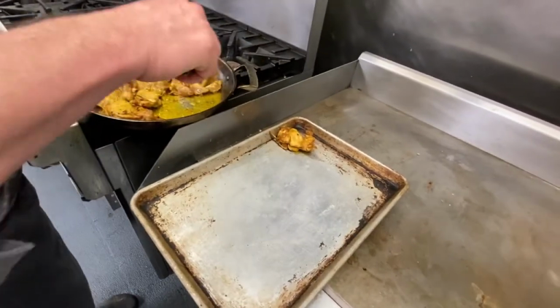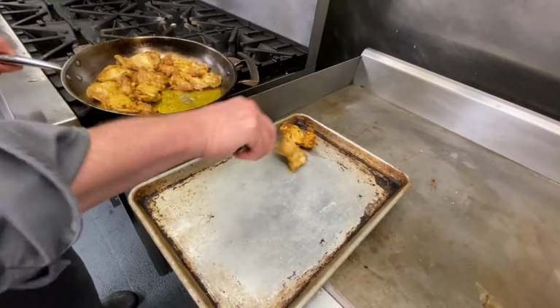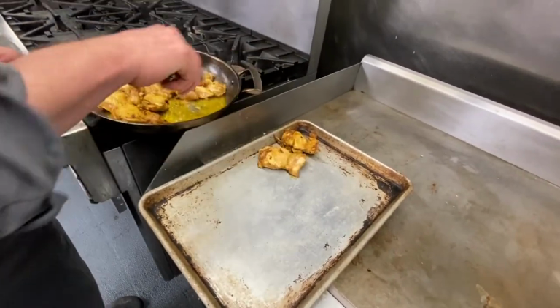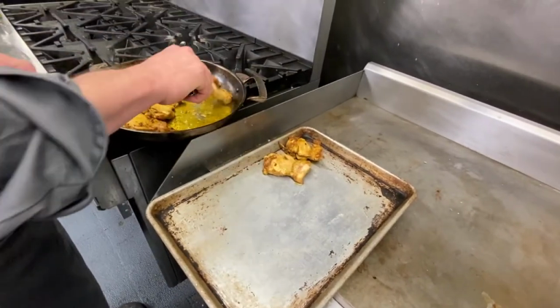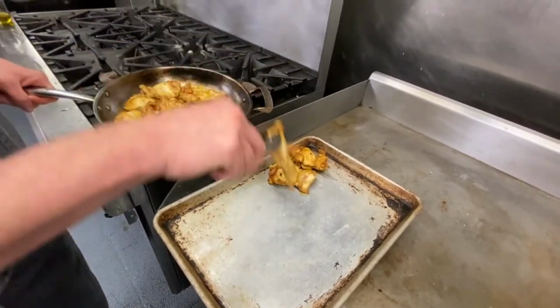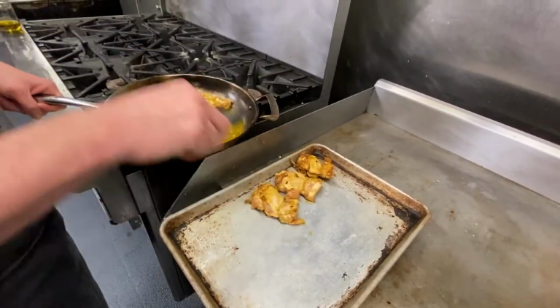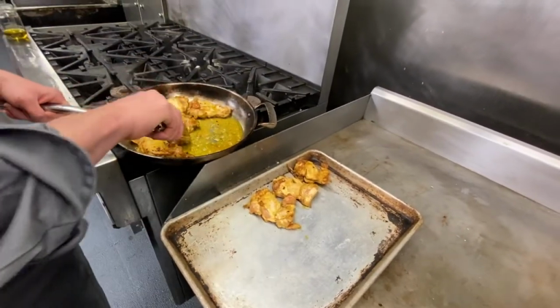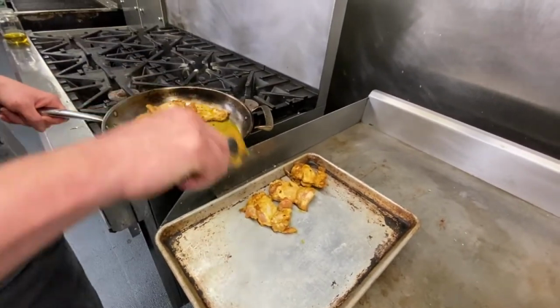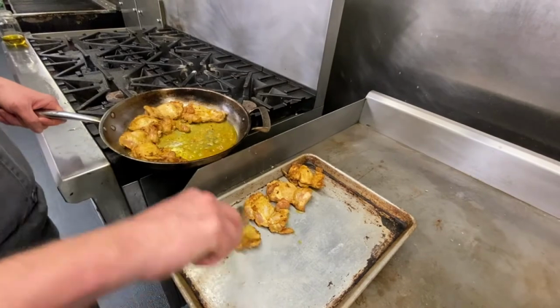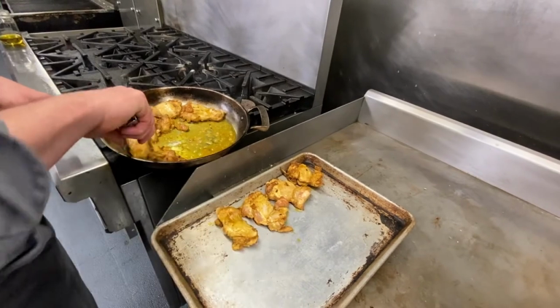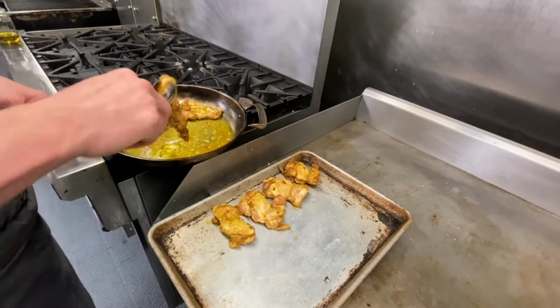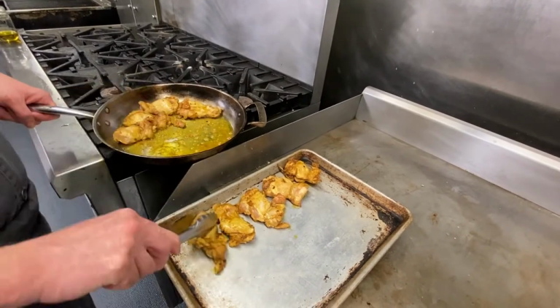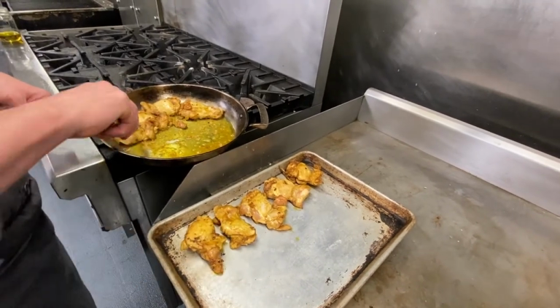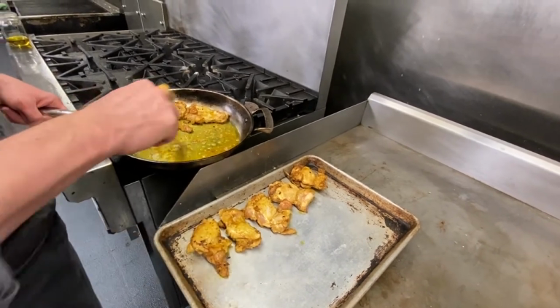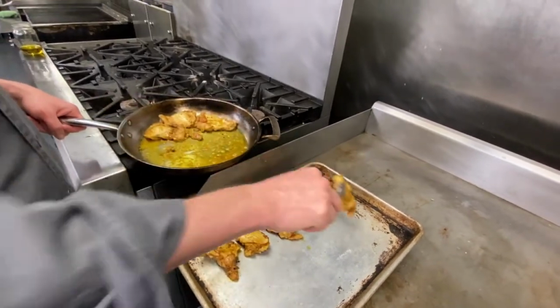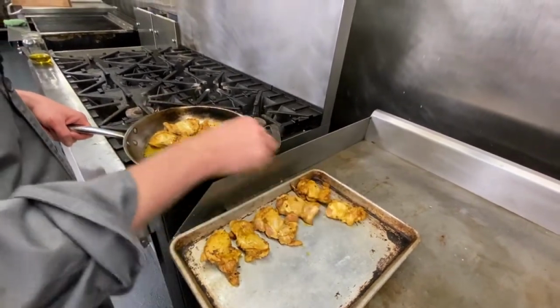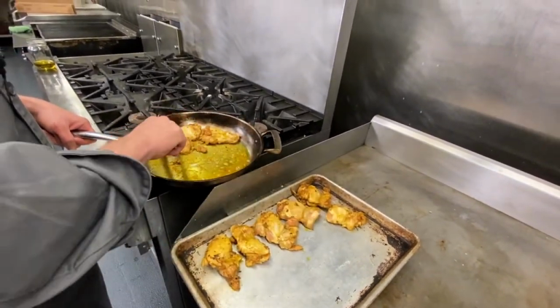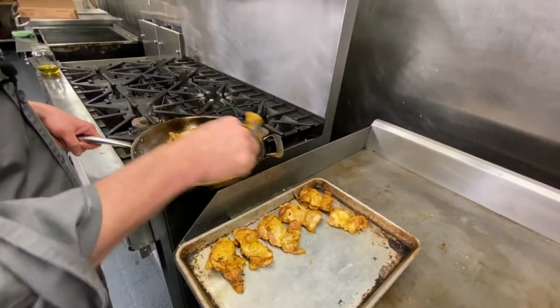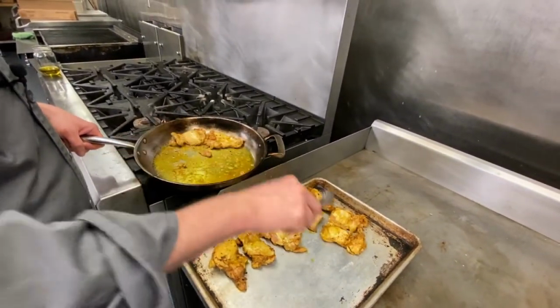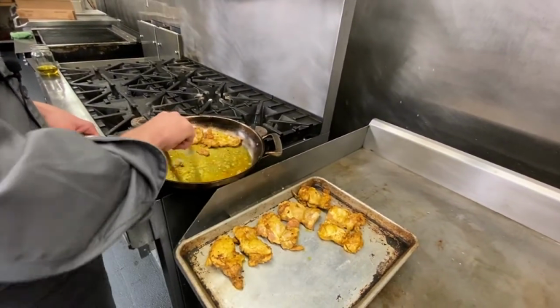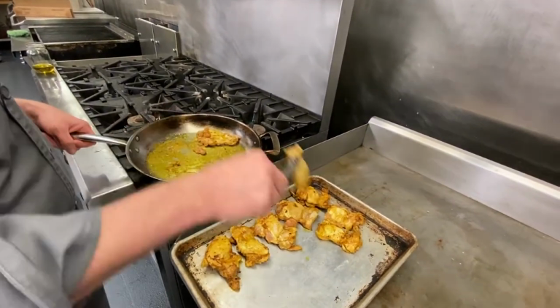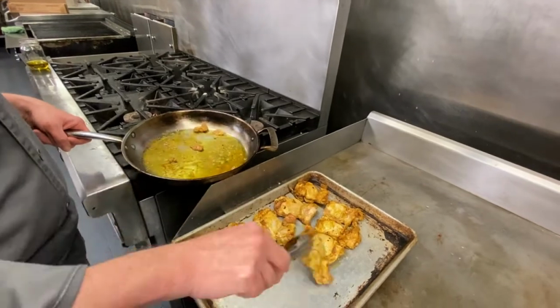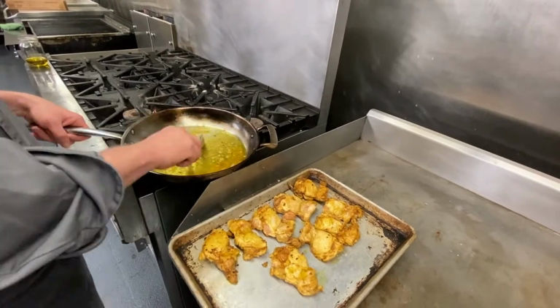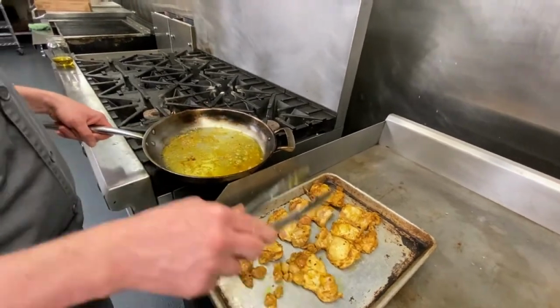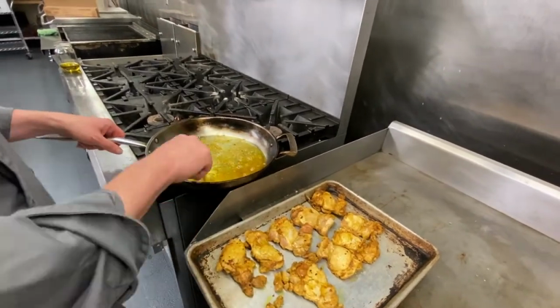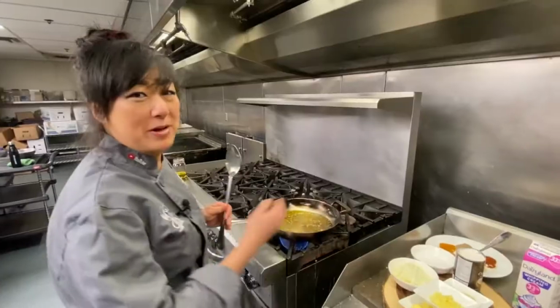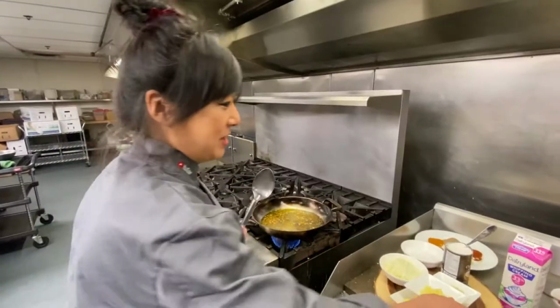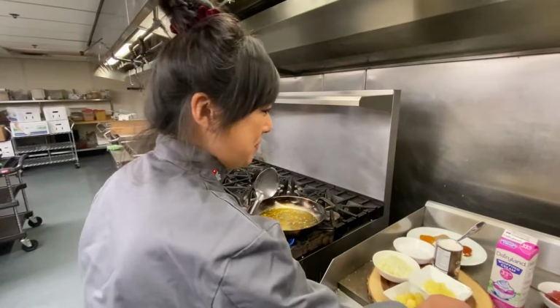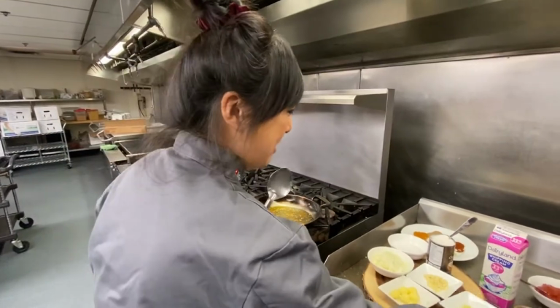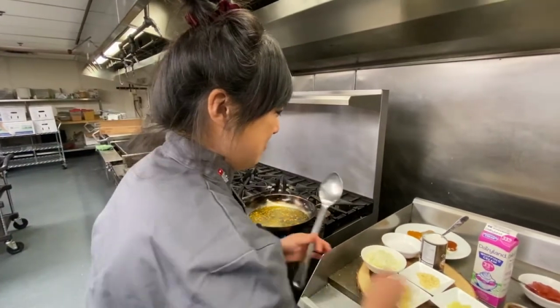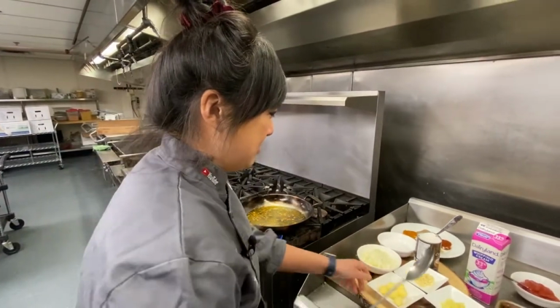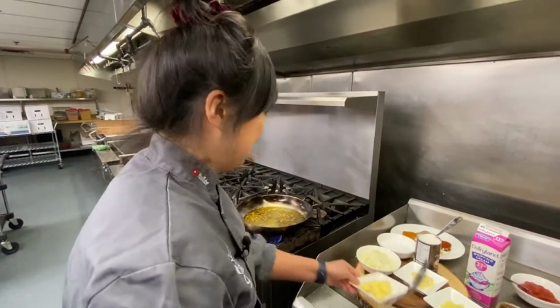You want all those brown bits back into the sauce - that's called the fond, F-O-N-D. And butter chicken needs butter, so I'm gonna put some butter in.